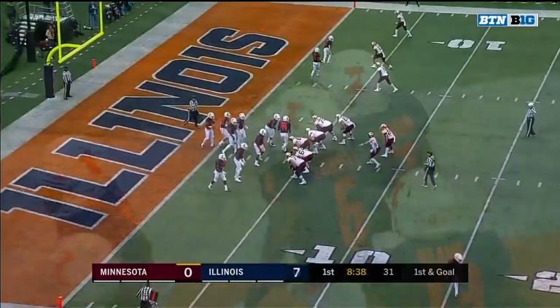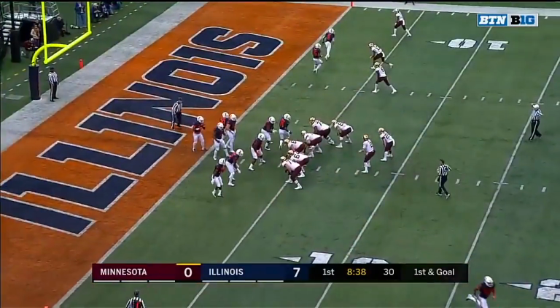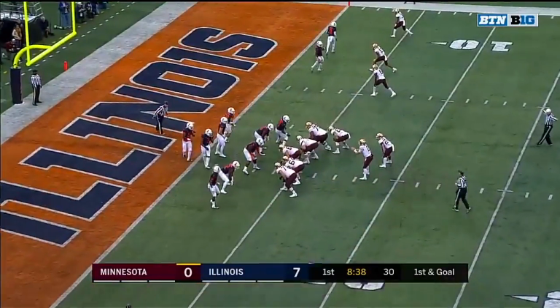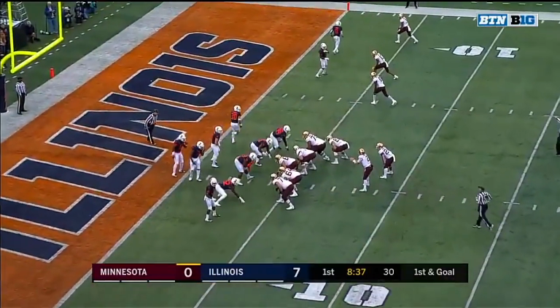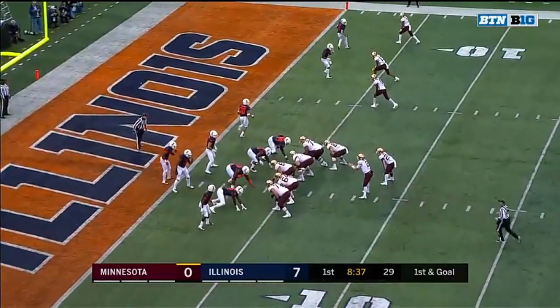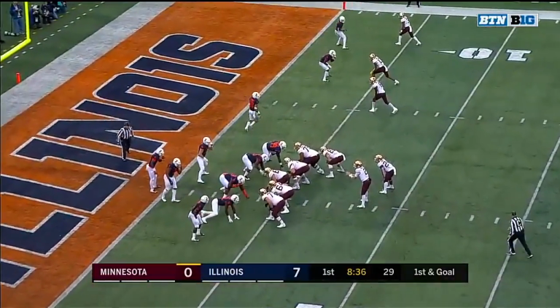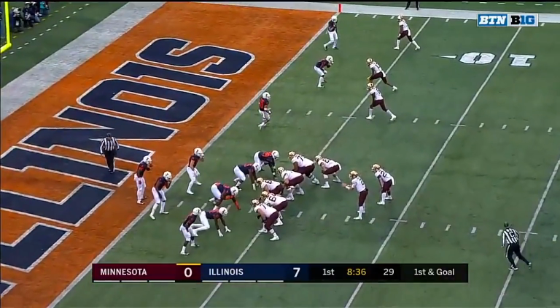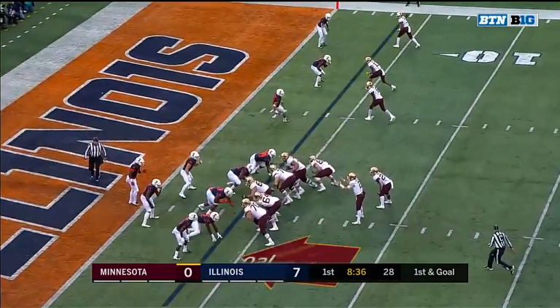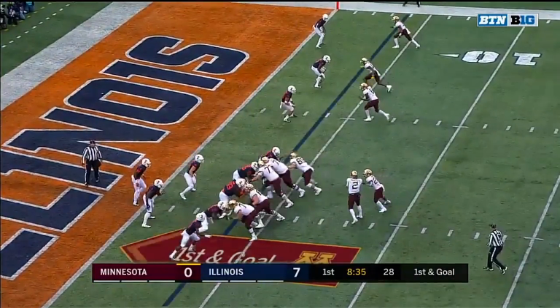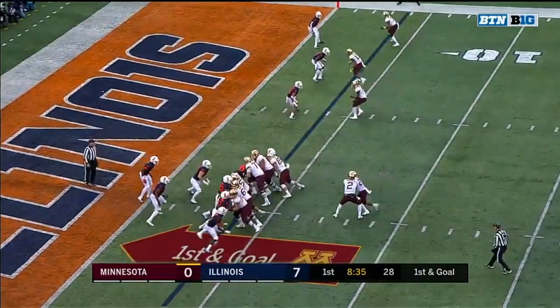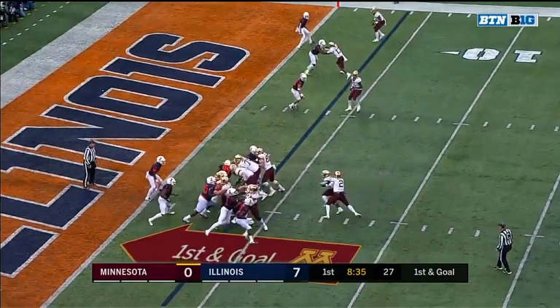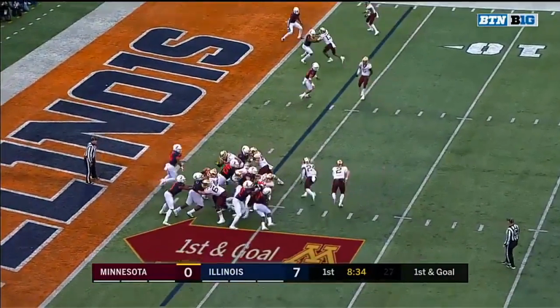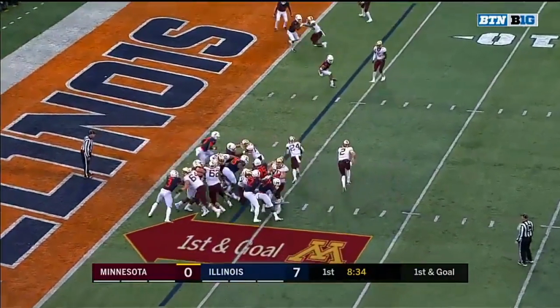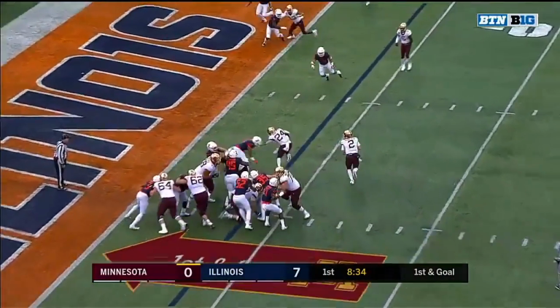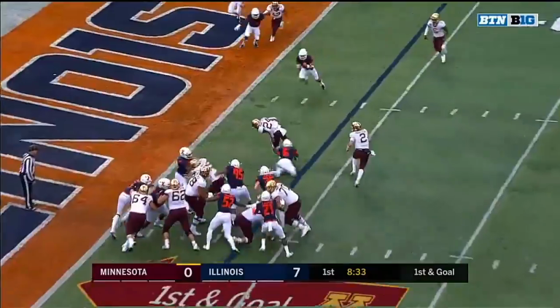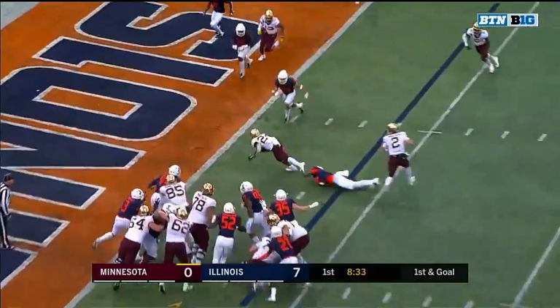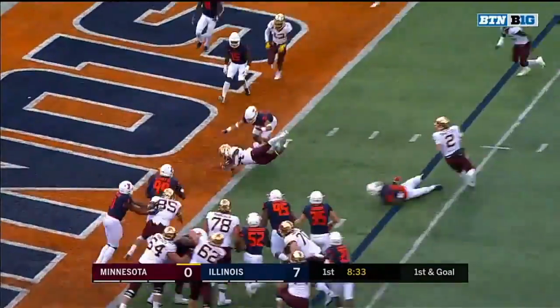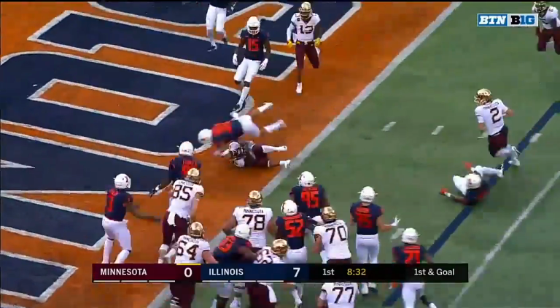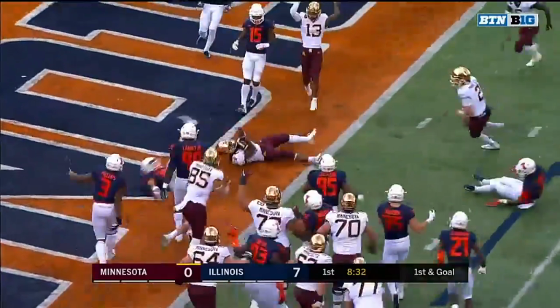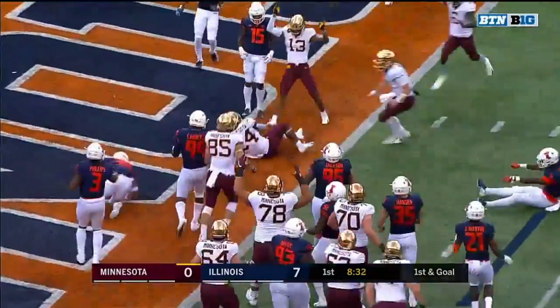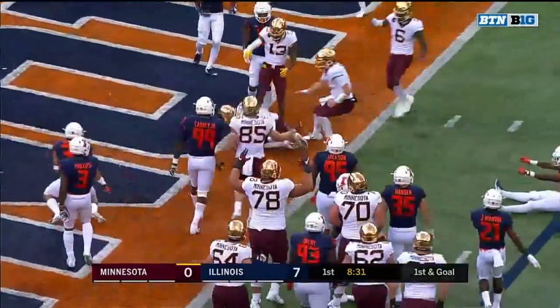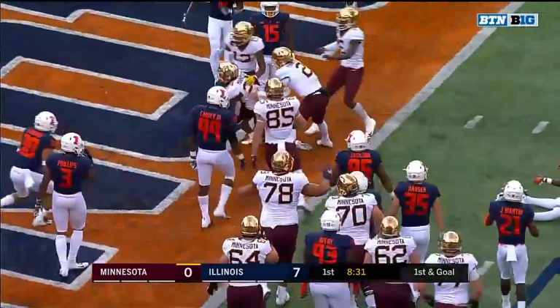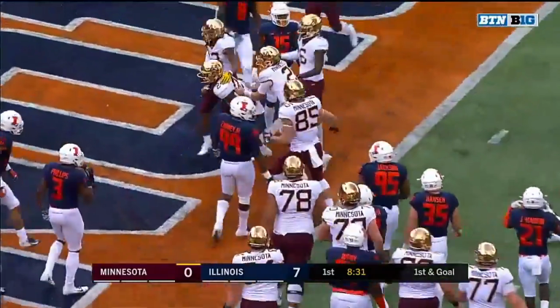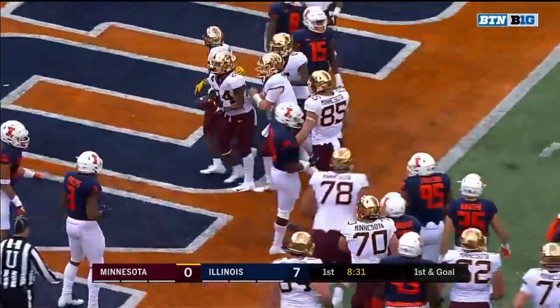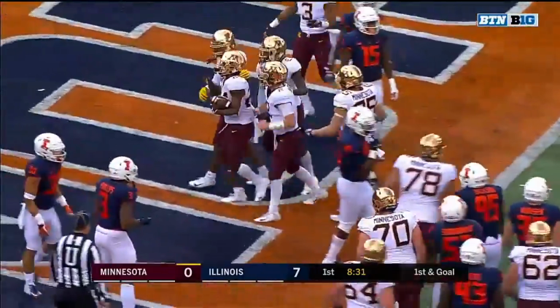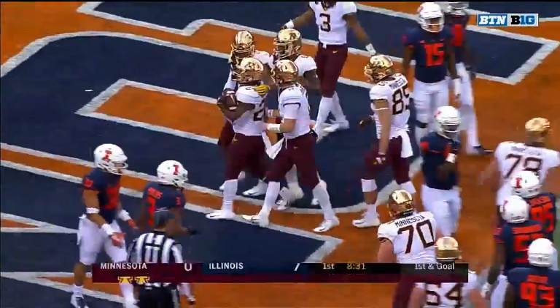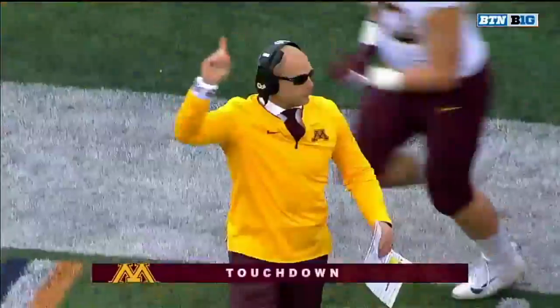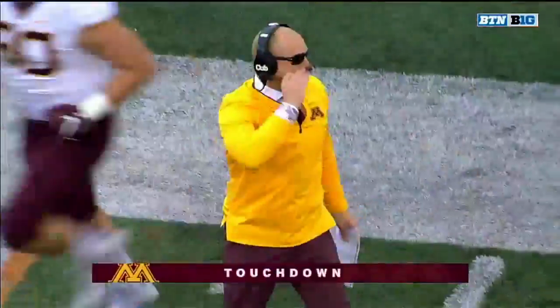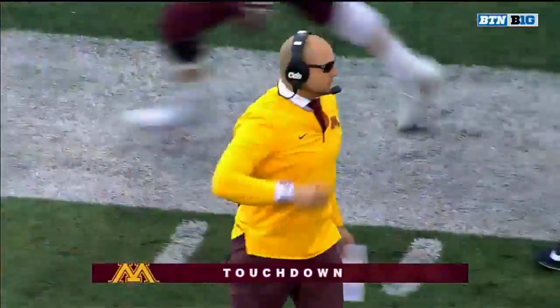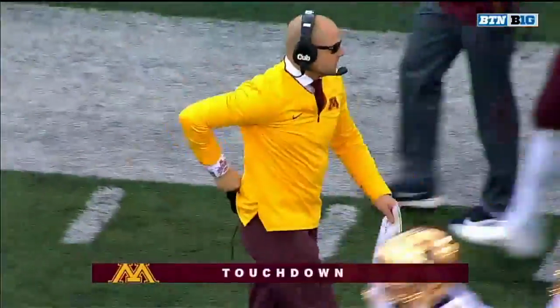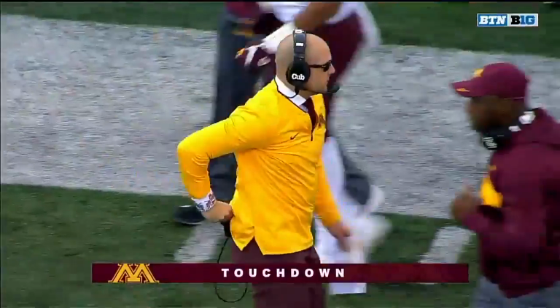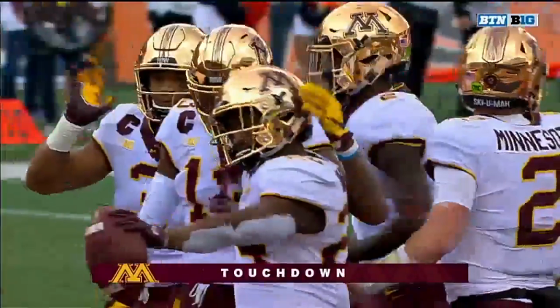Allen scored last week but he didn't score any from the red zone. Yeah, that's exactly right — they were all long plays. But this is a red zone touchdown for Minnesota and Mohamed Ibrahim.